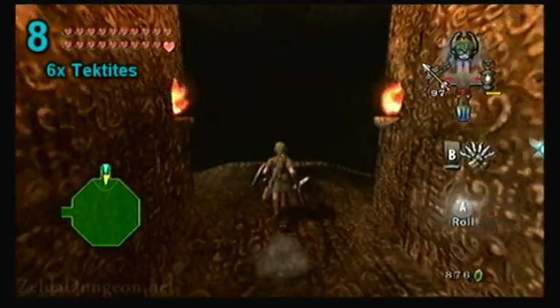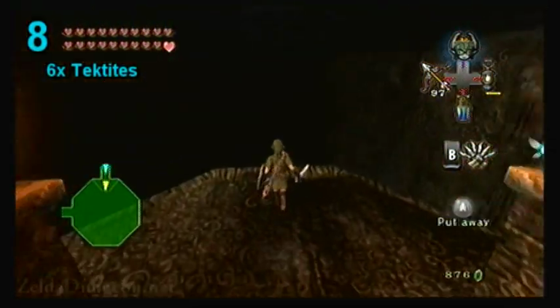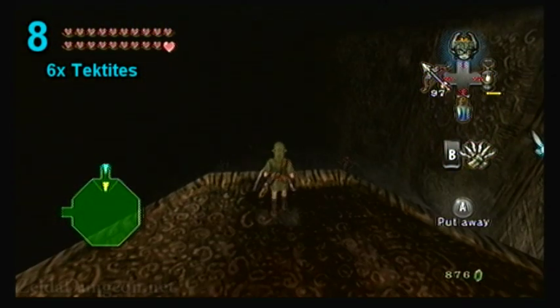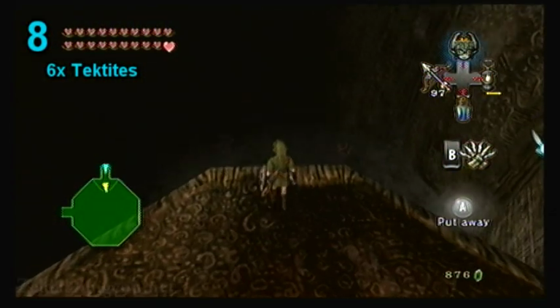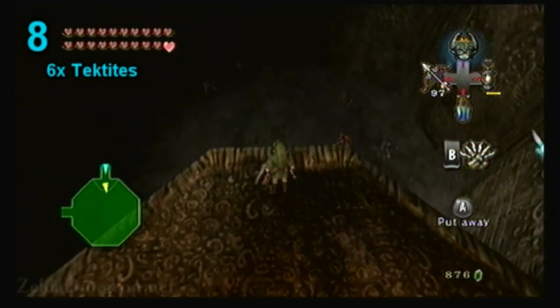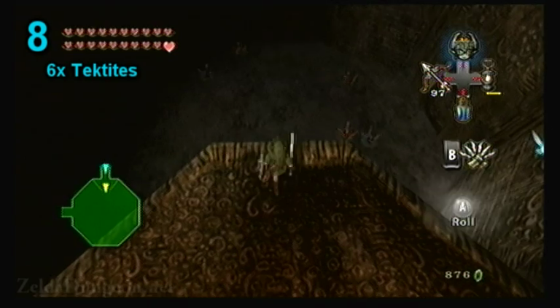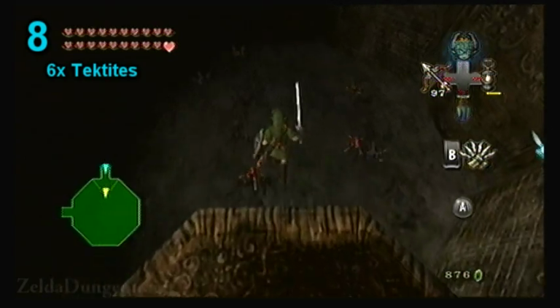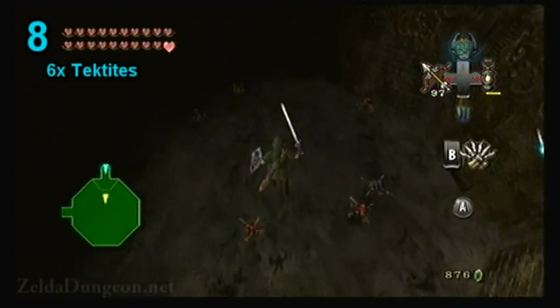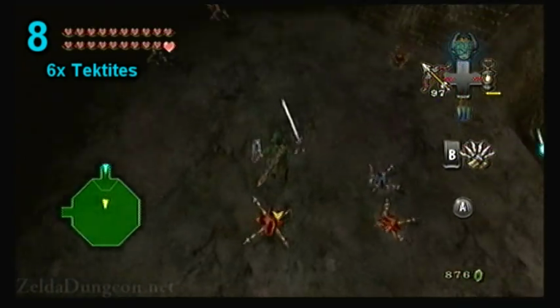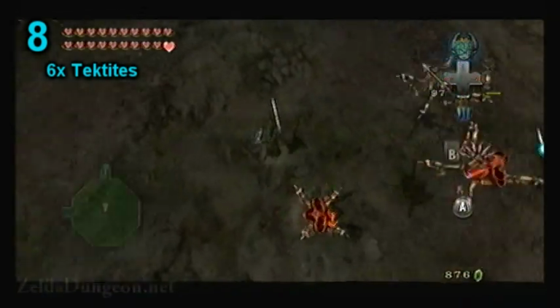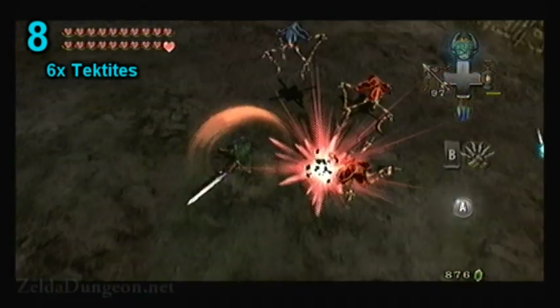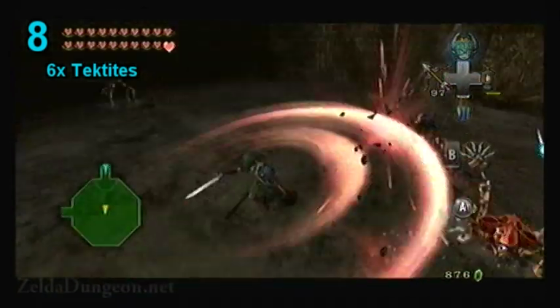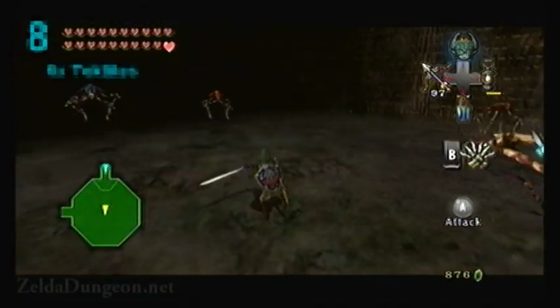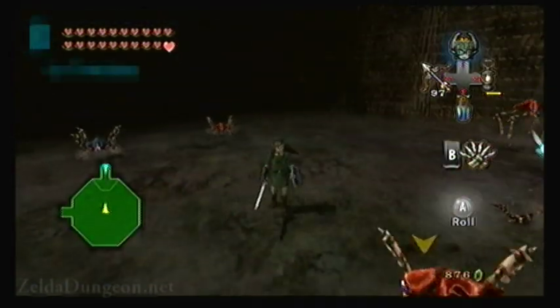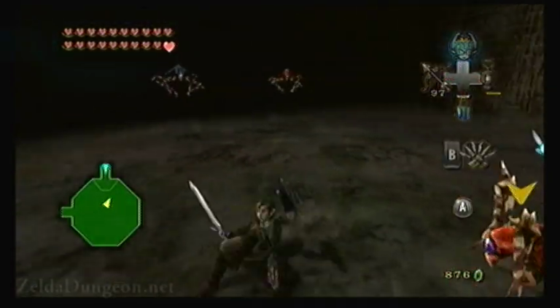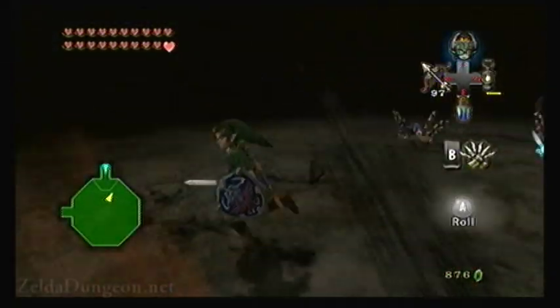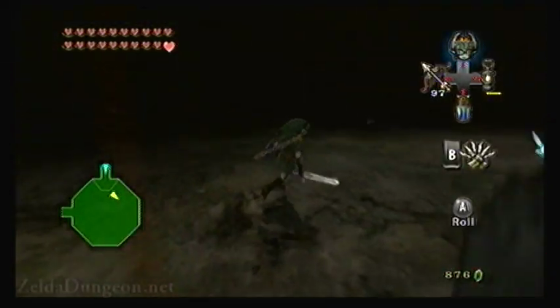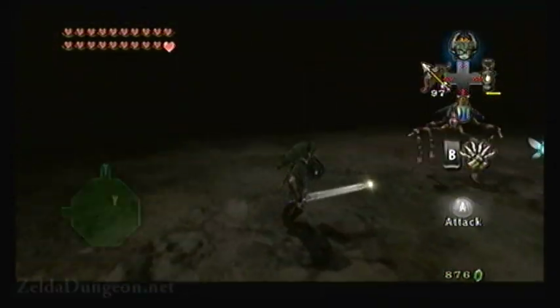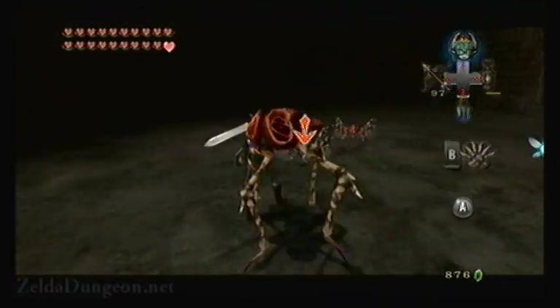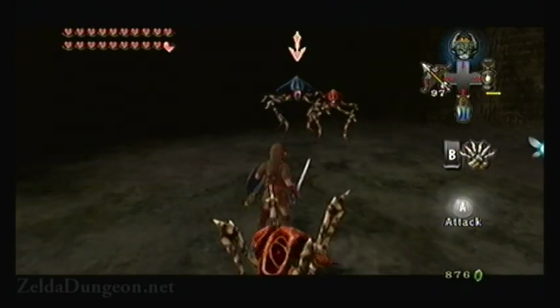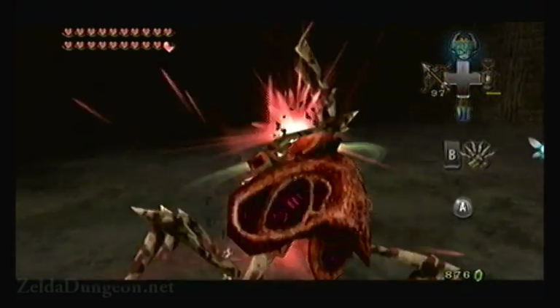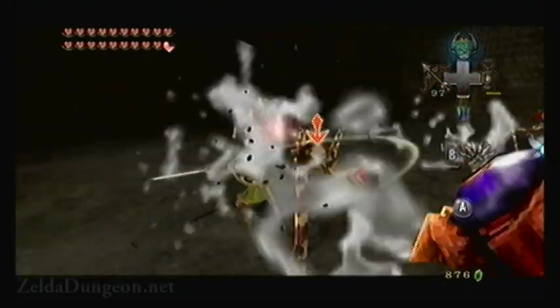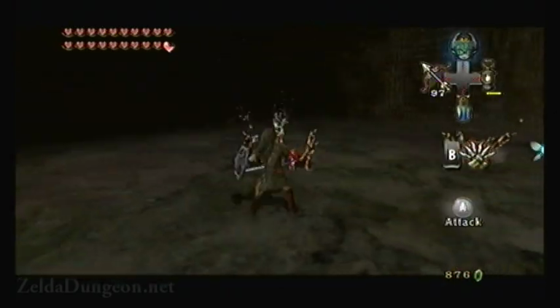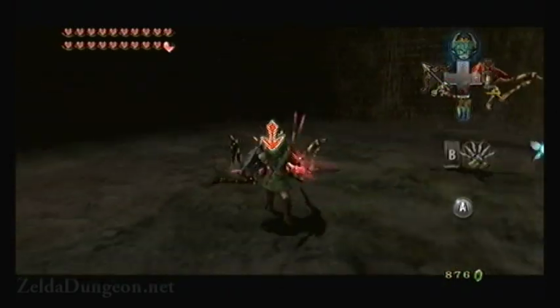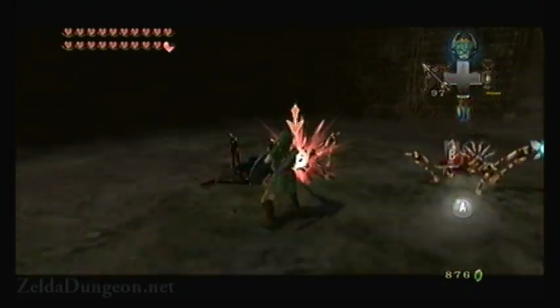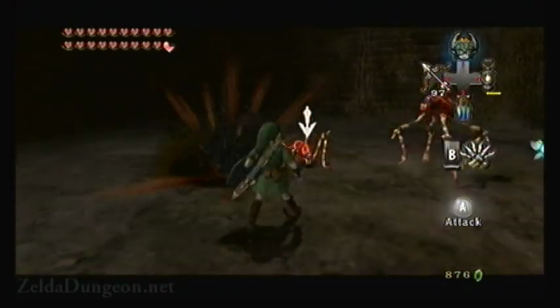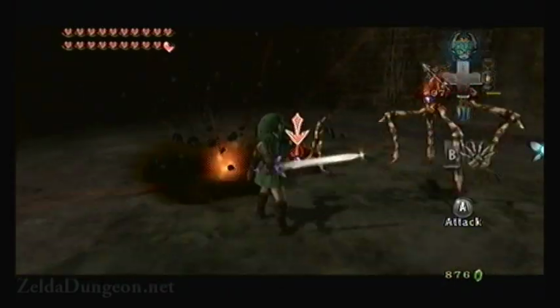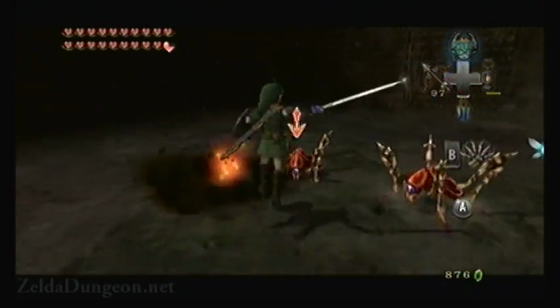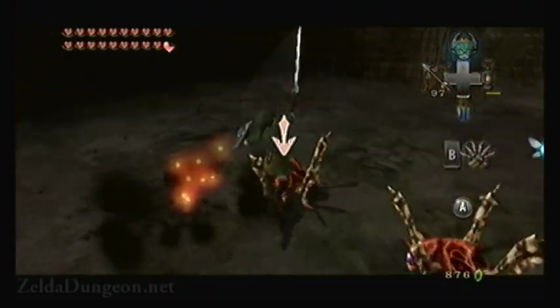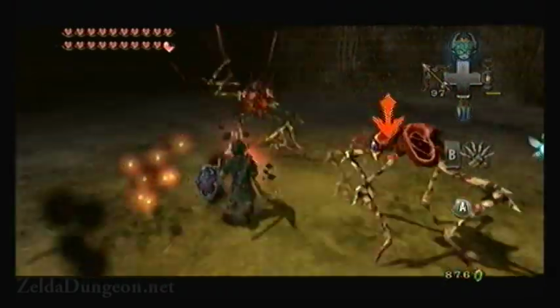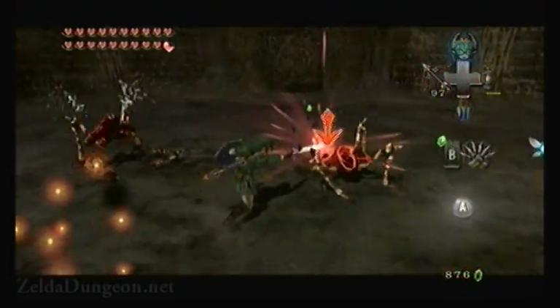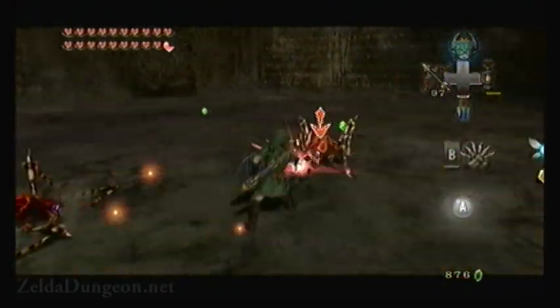The eighth floor has taktites. They can be killed with stronger attacks like the spin attack or jump attack, which will kill them in a single hit. It may be smart to use your wolf form and charge up an area attack instead, because that way you probably won't get hit. The ninth floor has Bulblin archers and some Lizalfos.